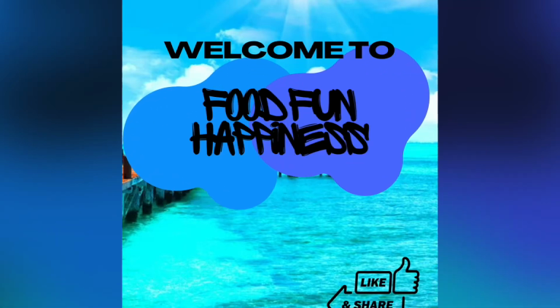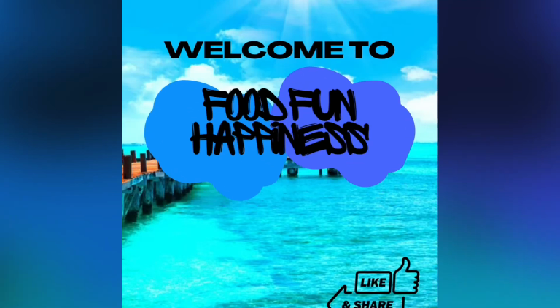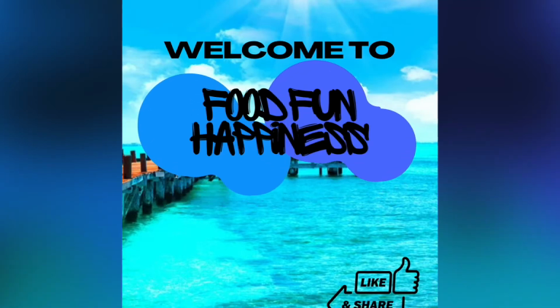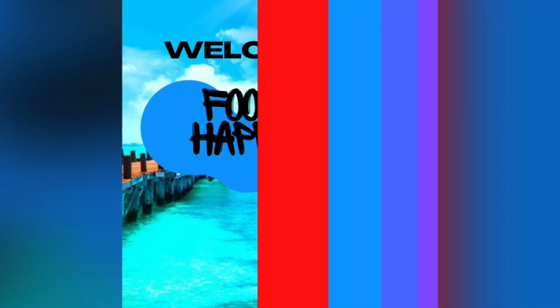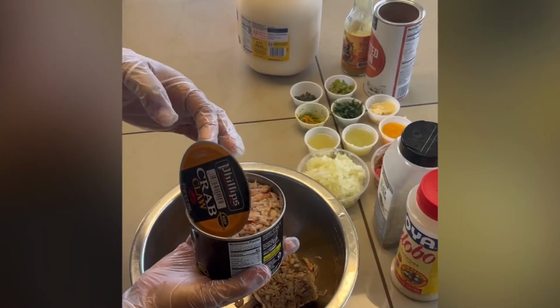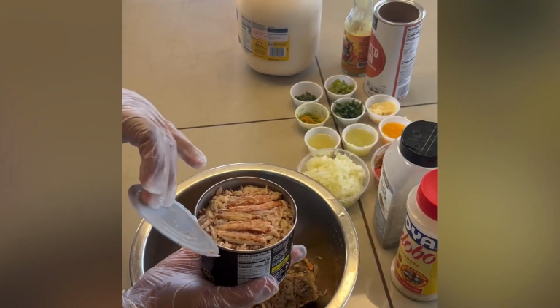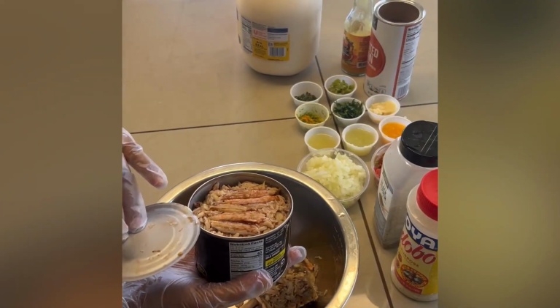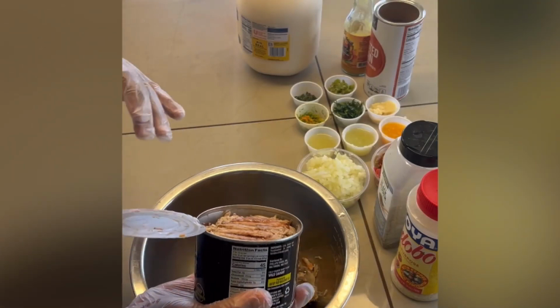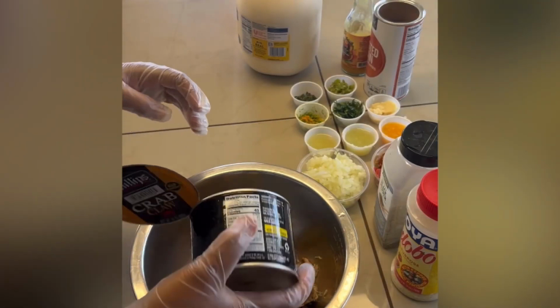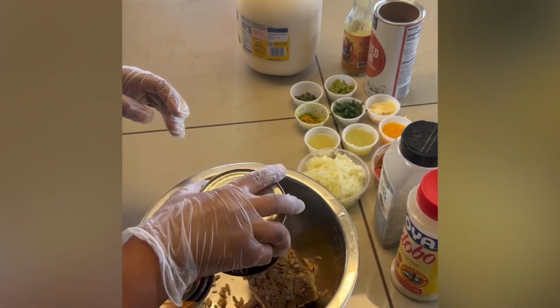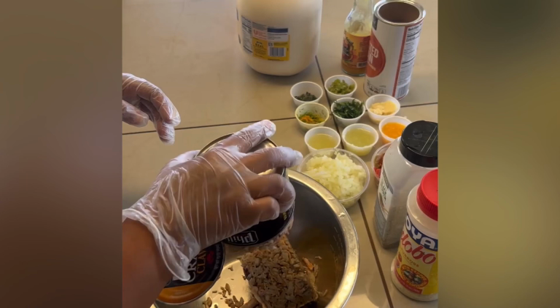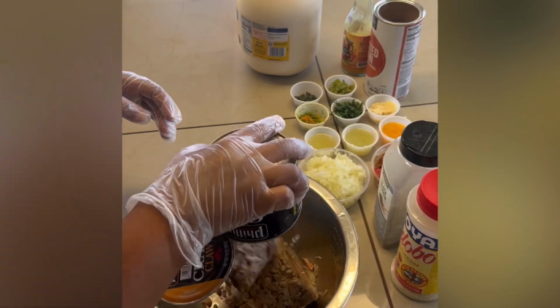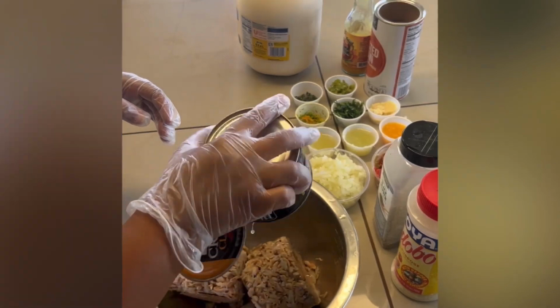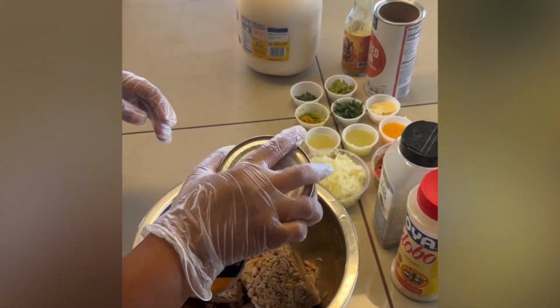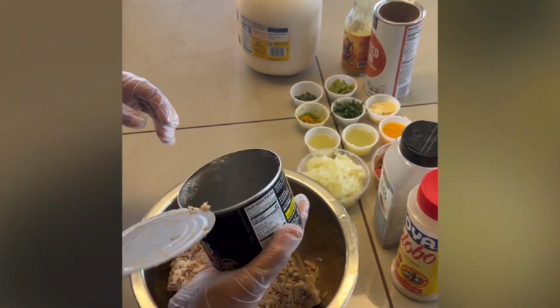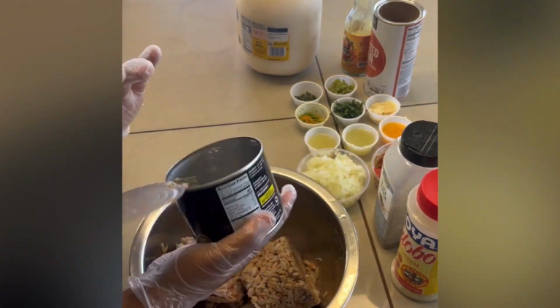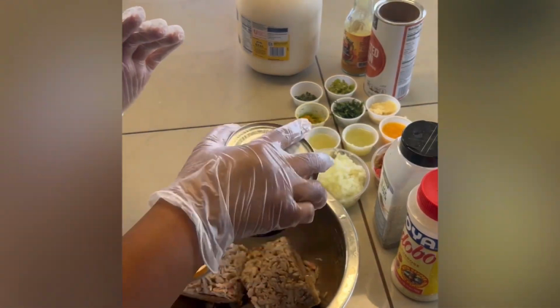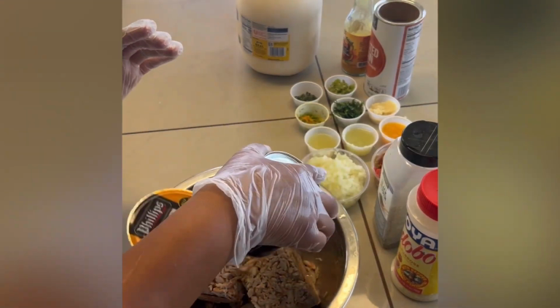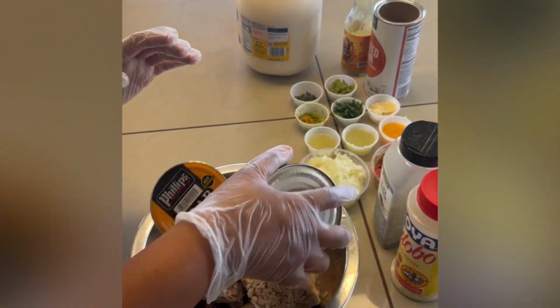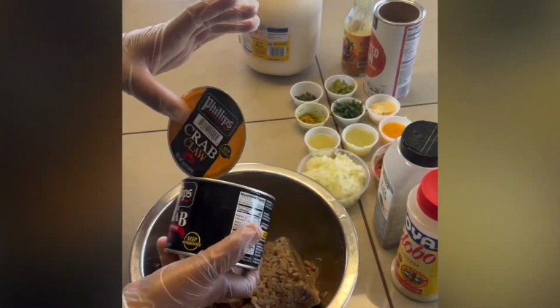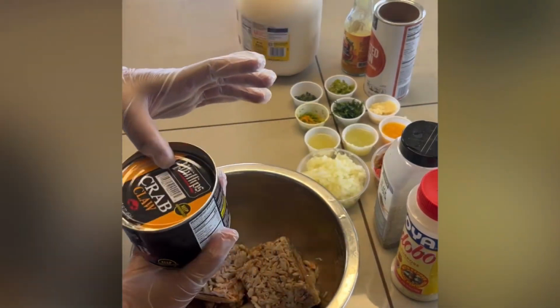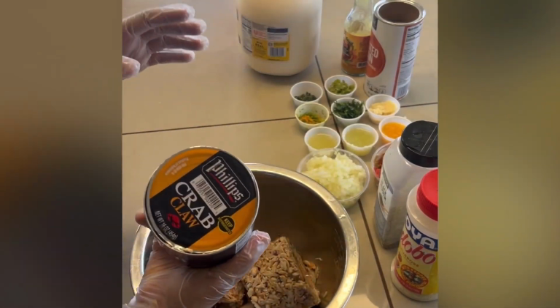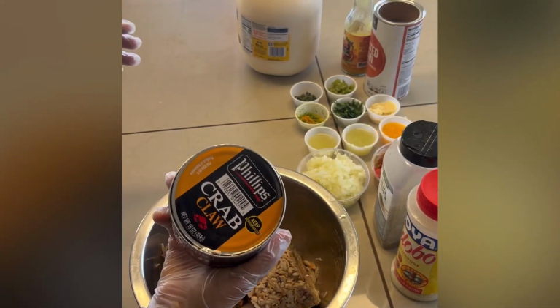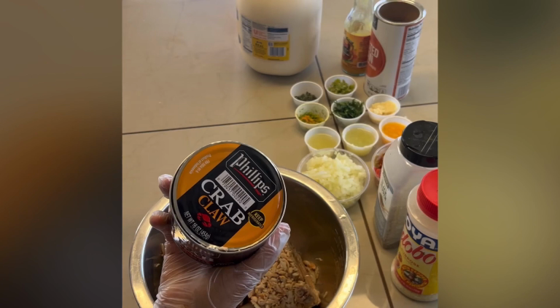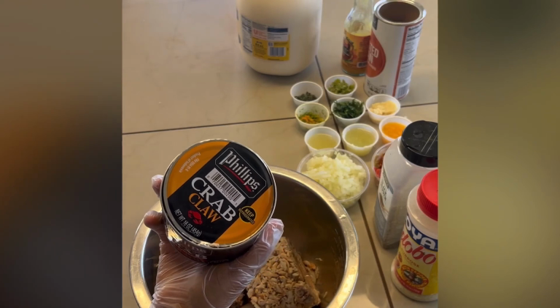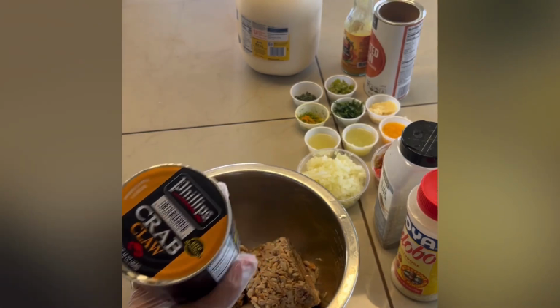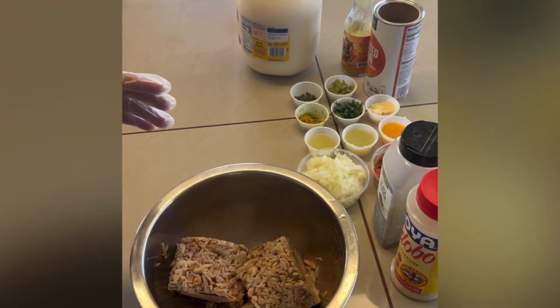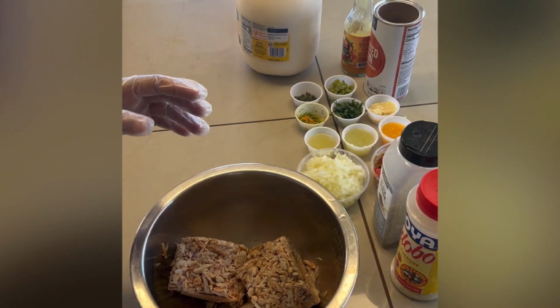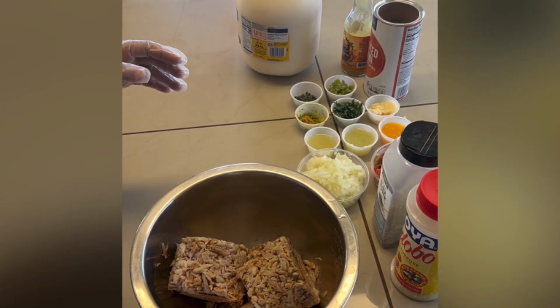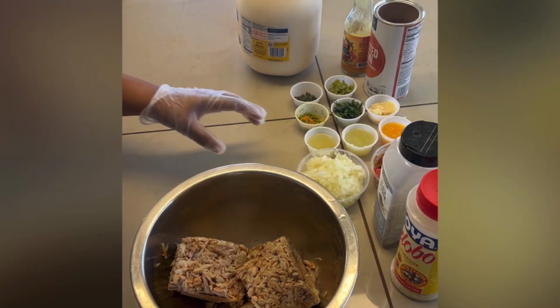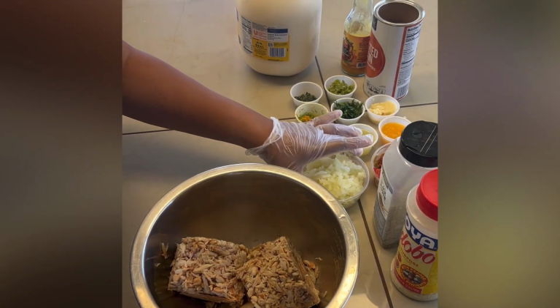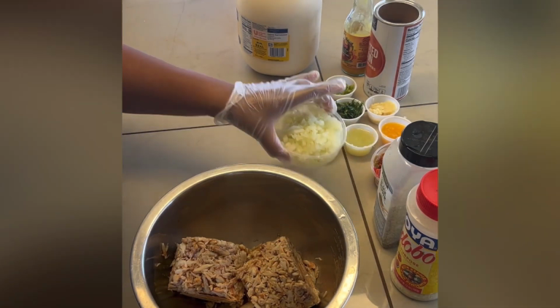Welcome back to my channel Food Fun Happiness. Today we're making an easy recipe — a basic crab crust for salmon. I use the crab claw meat instead of lump meat, but you can use lump meat as well.